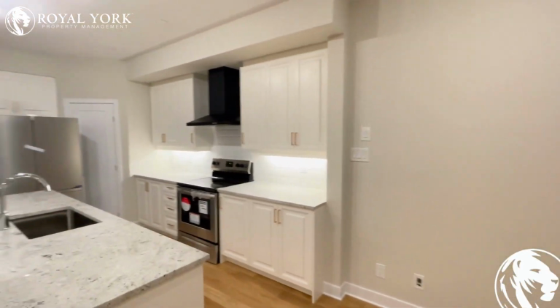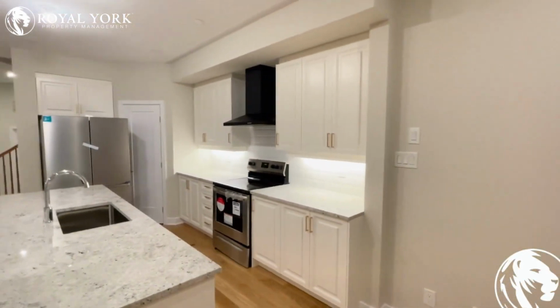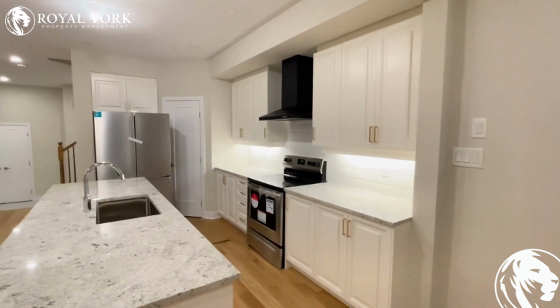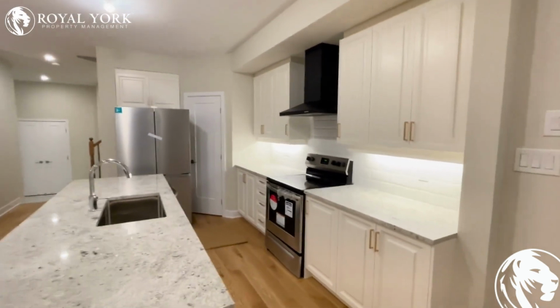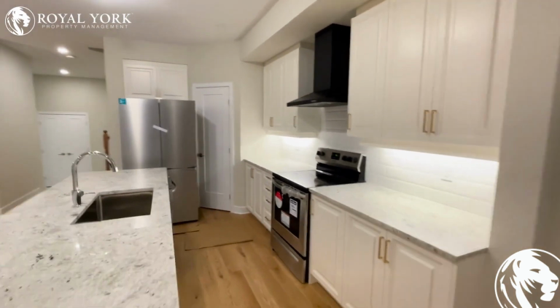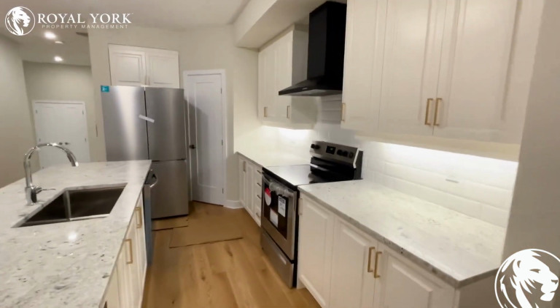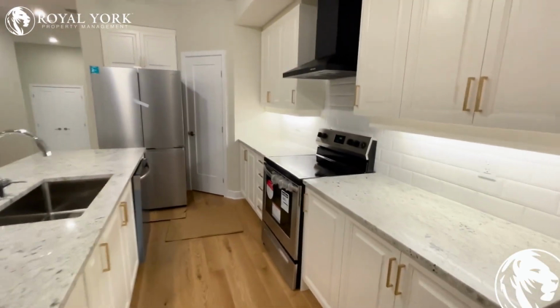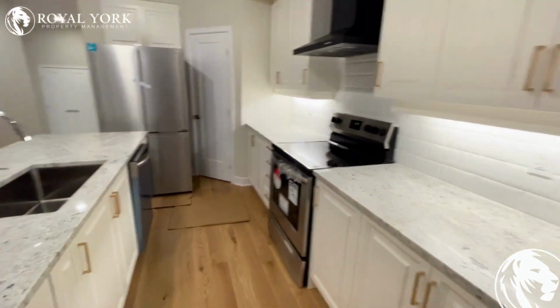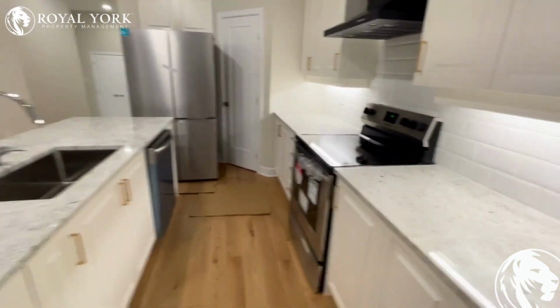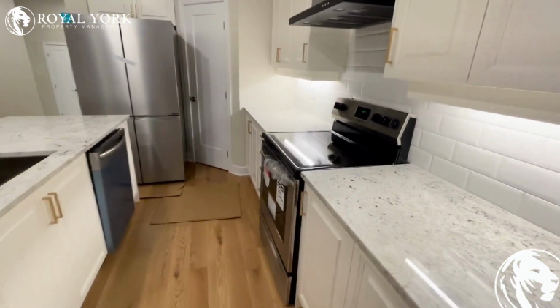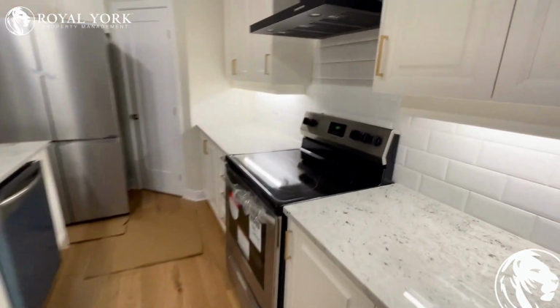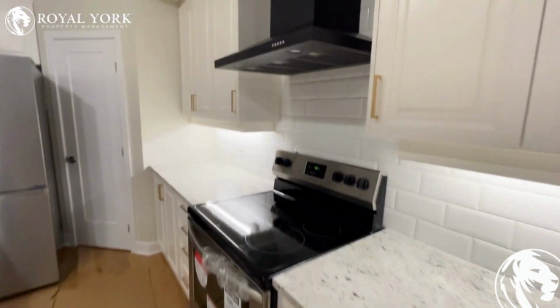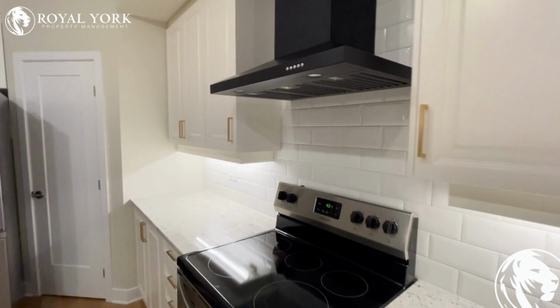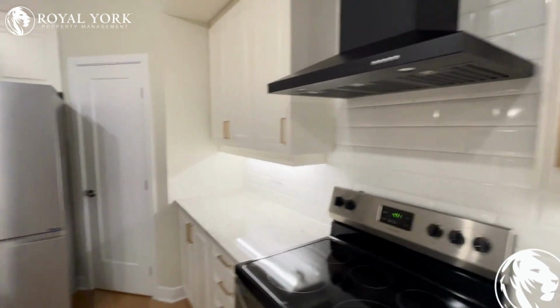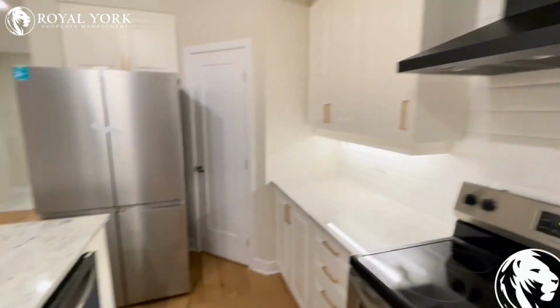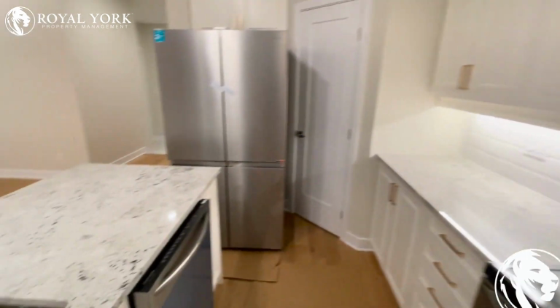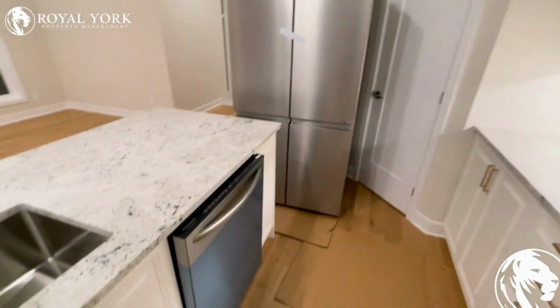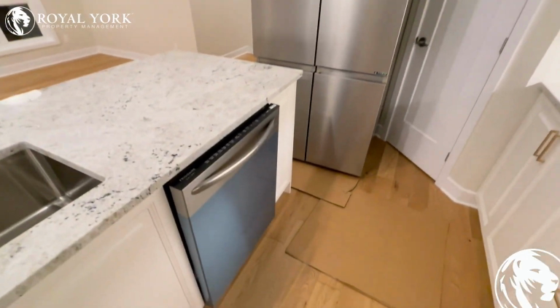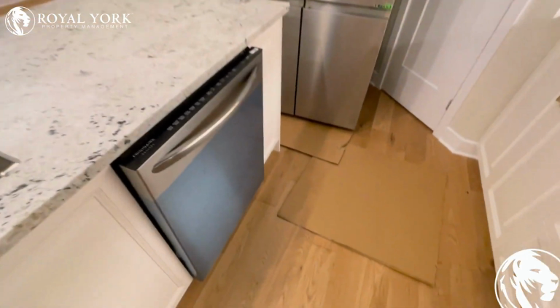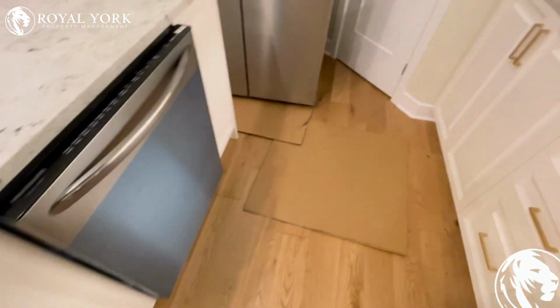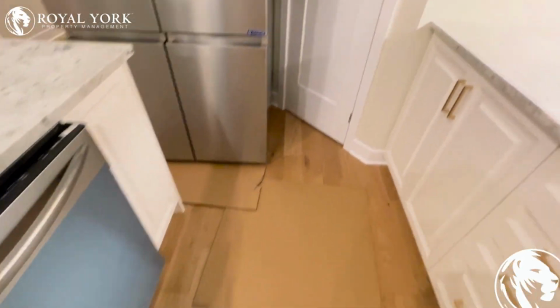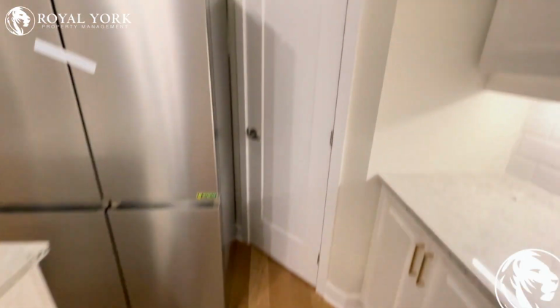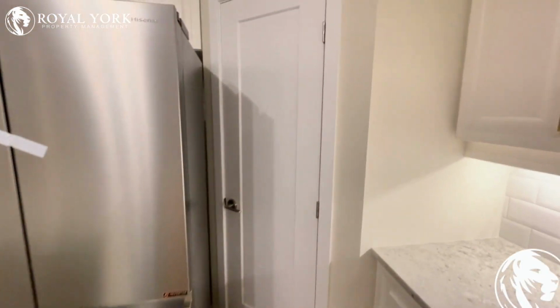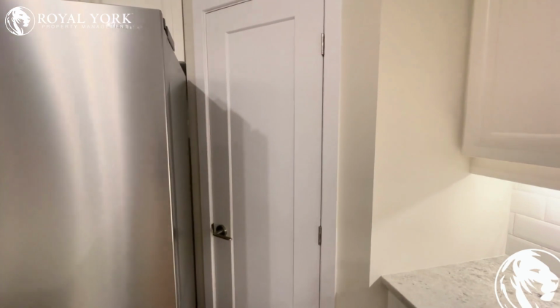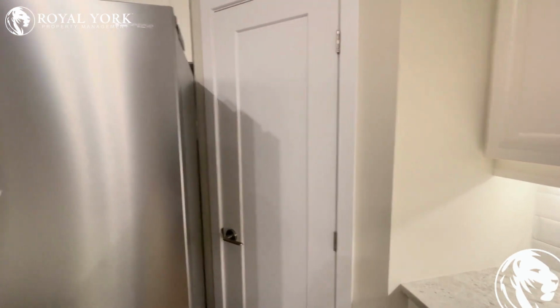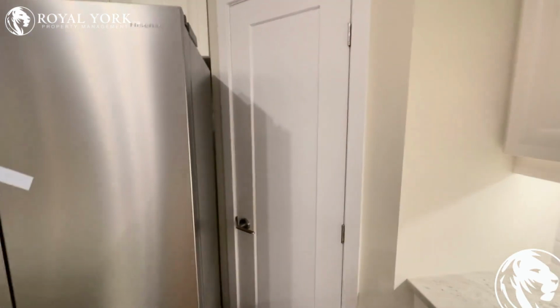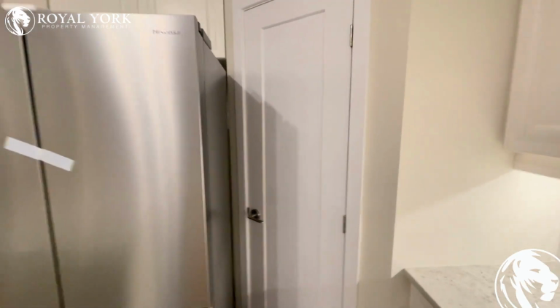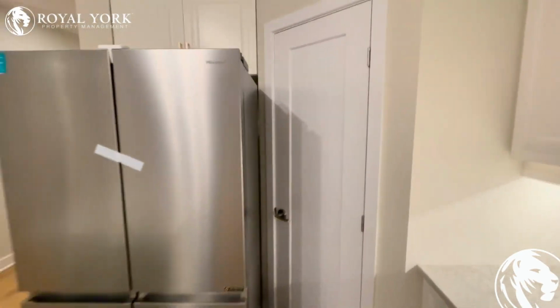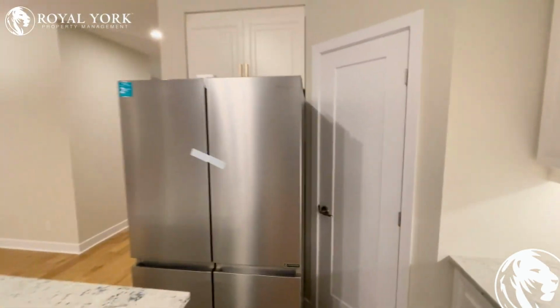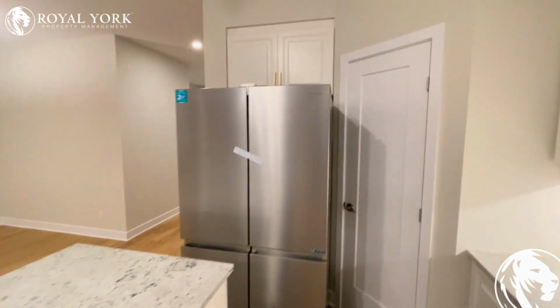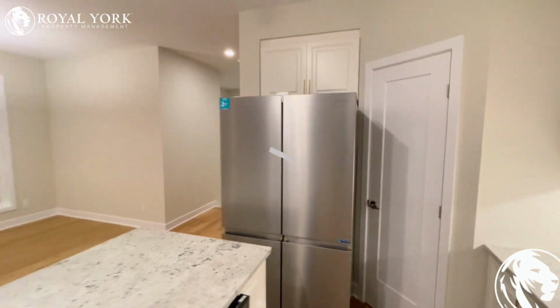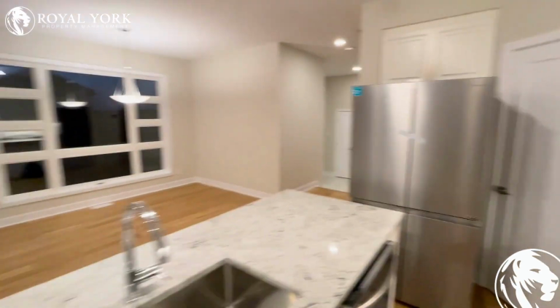The upgraded kitchen also features brand new appliances that have never been used. There is a pantry in there as well, unfortunately I can't show you because the fridge is still being installed.